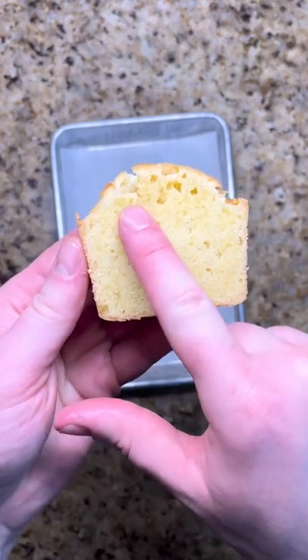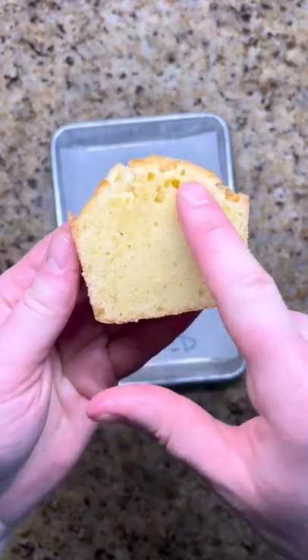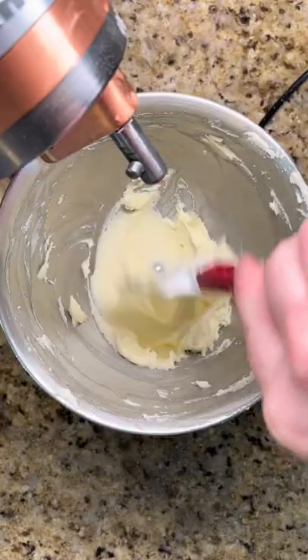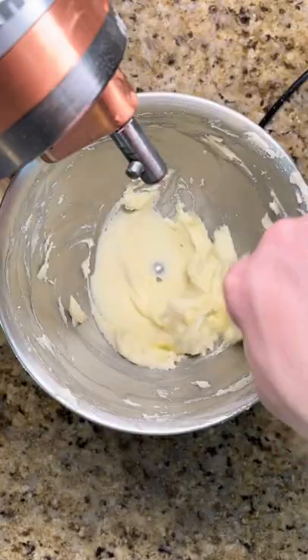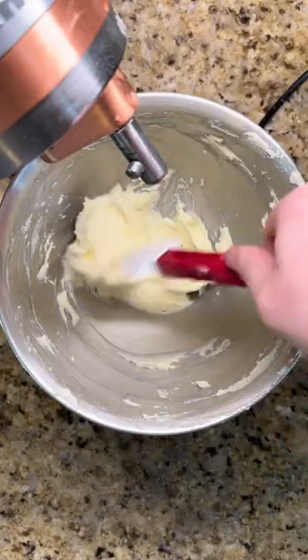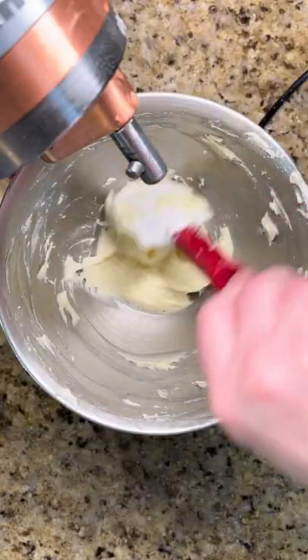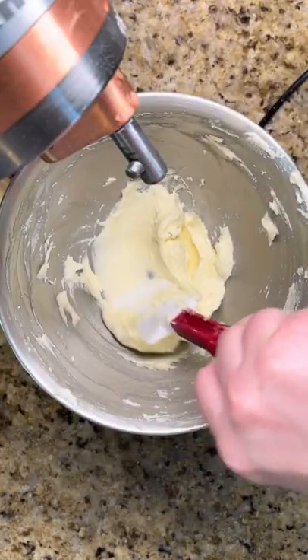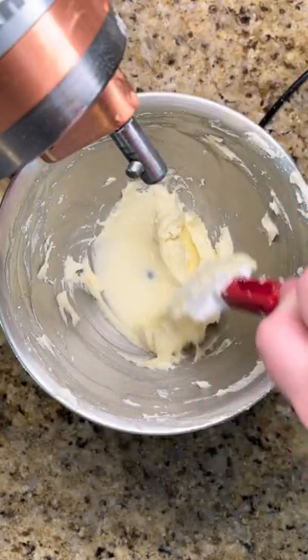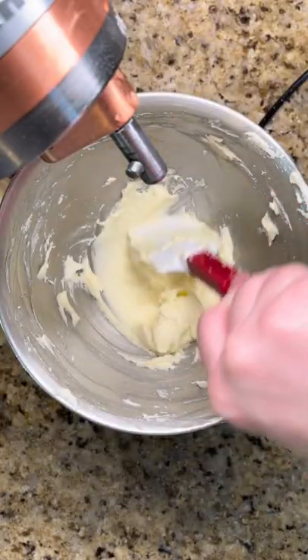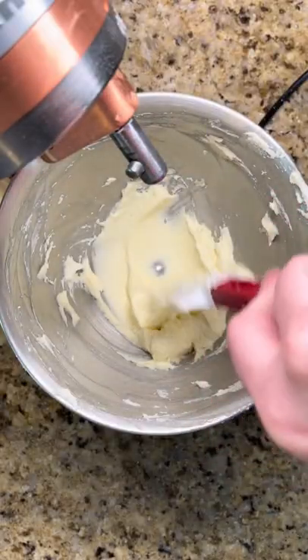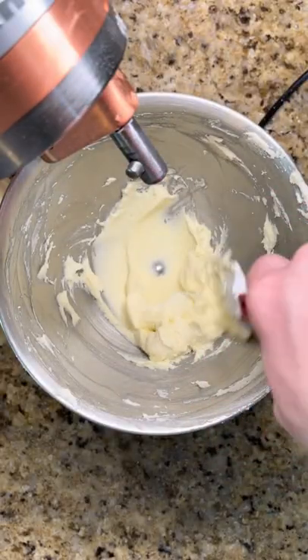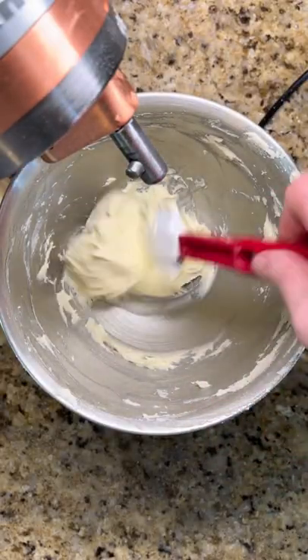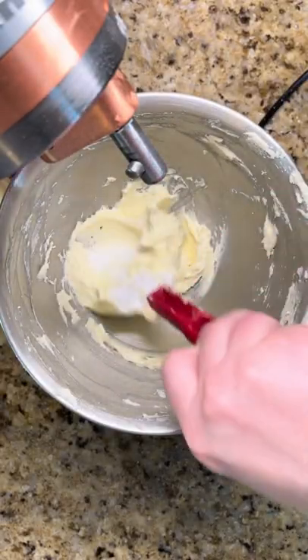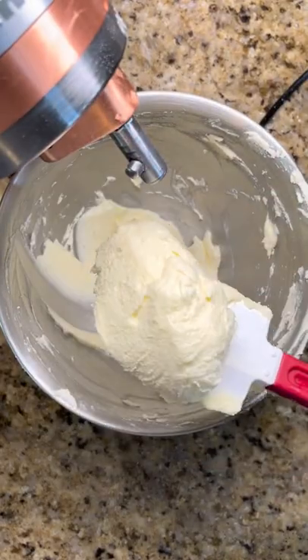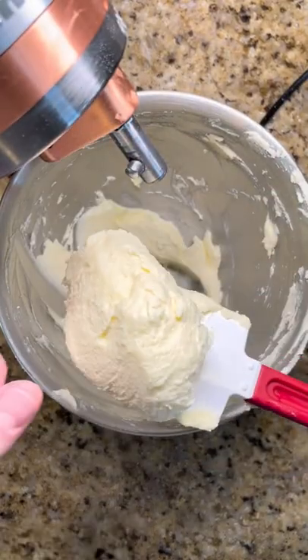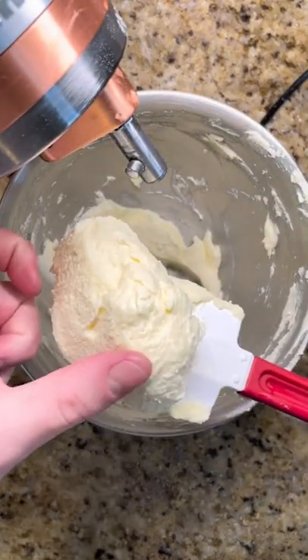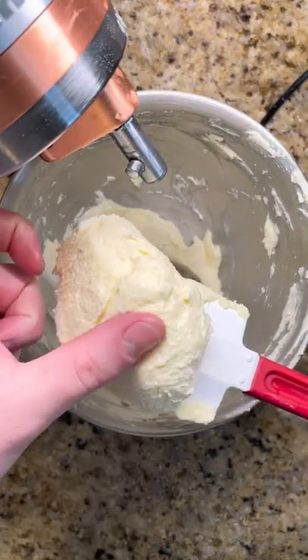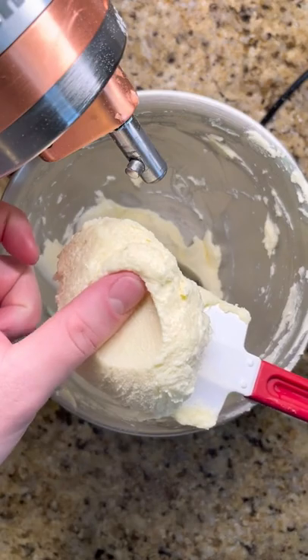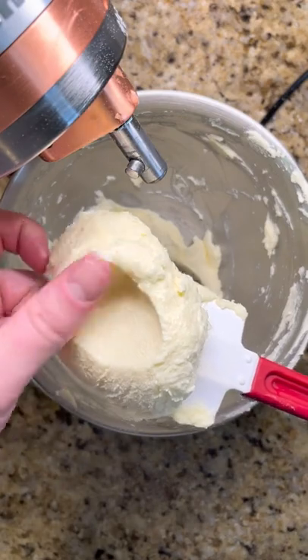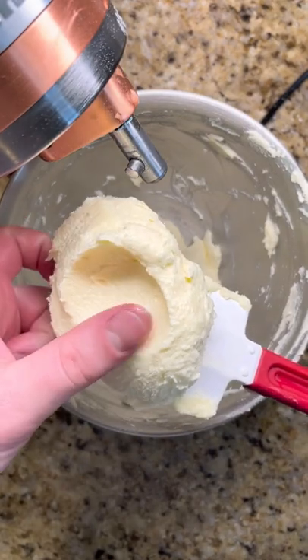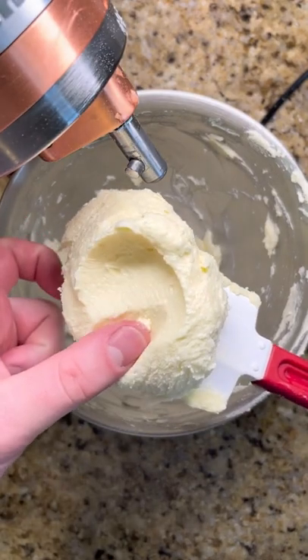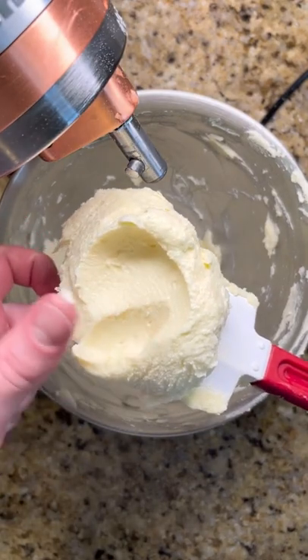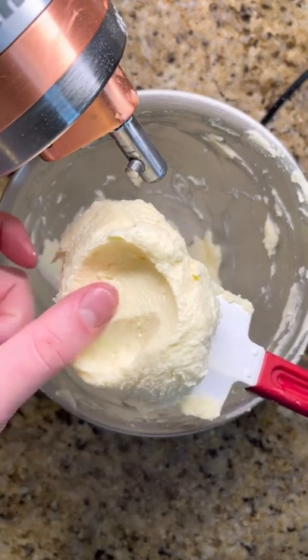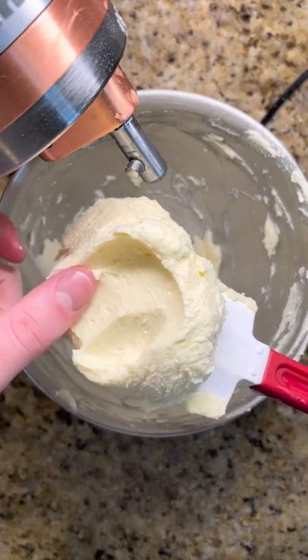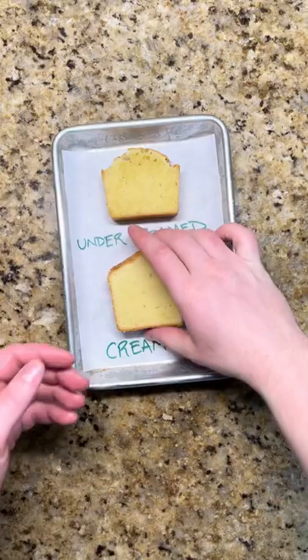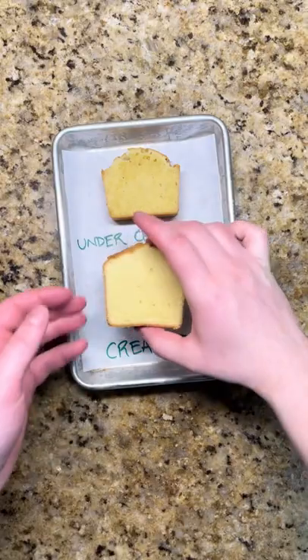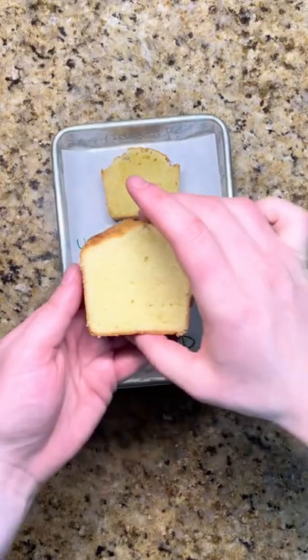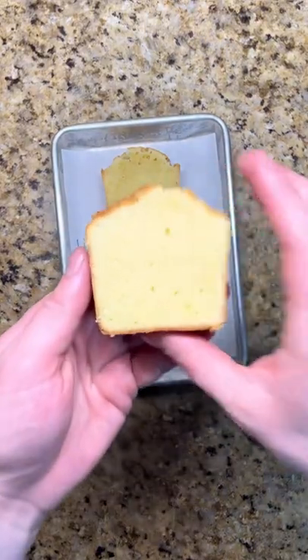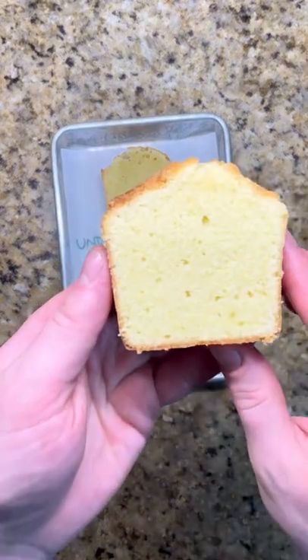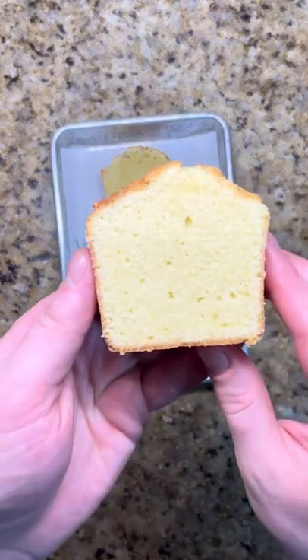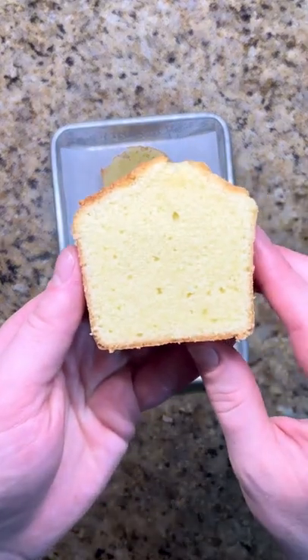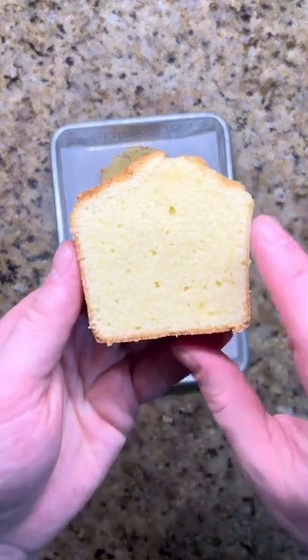Make sure to start with softened butter, and the butter and sugar are perfectly creamed together when the mixture is fluffy and lightened in color. This will give a tall cake with a soft interior.